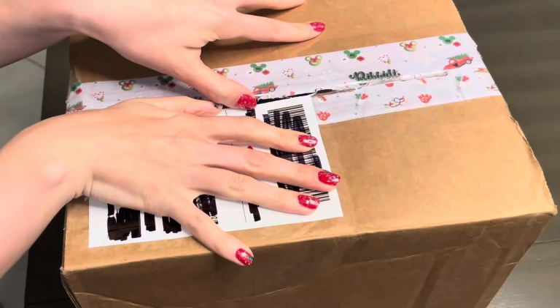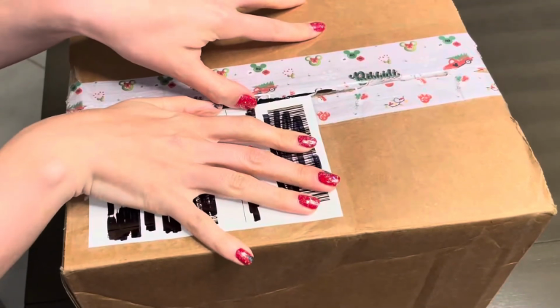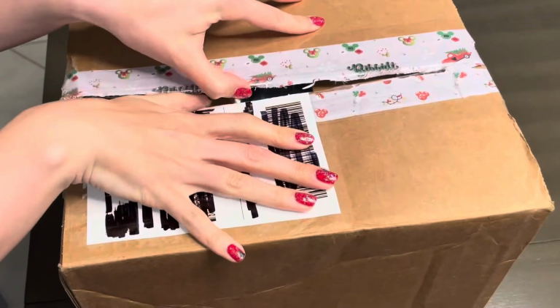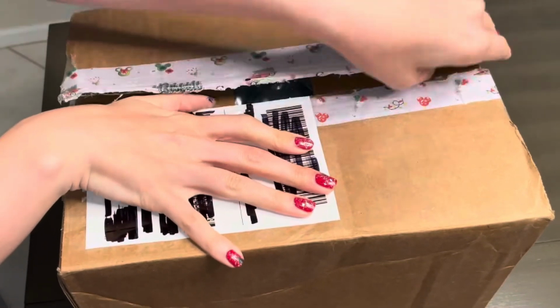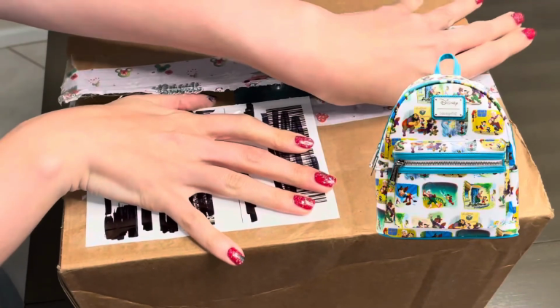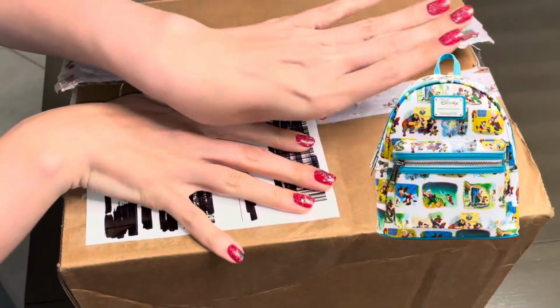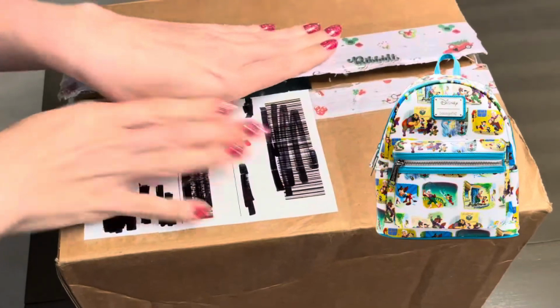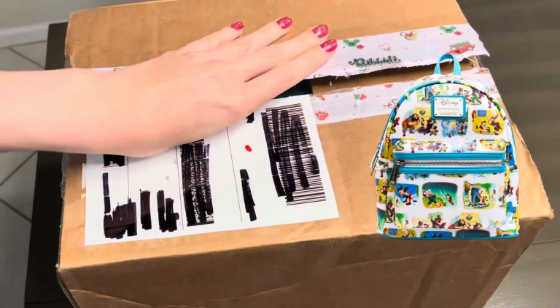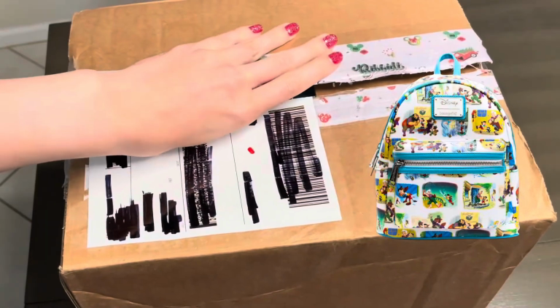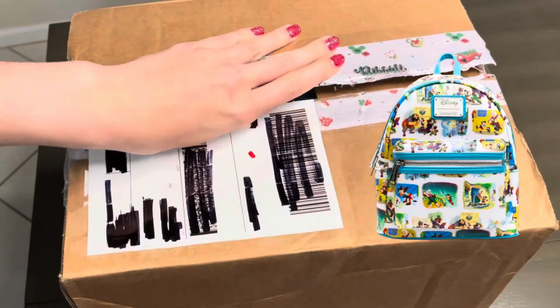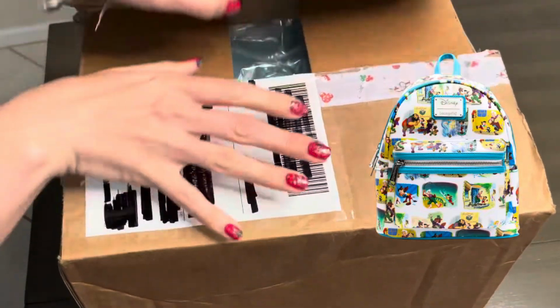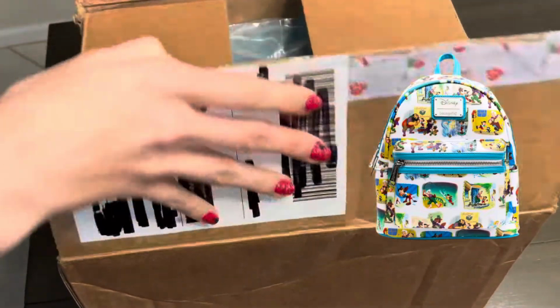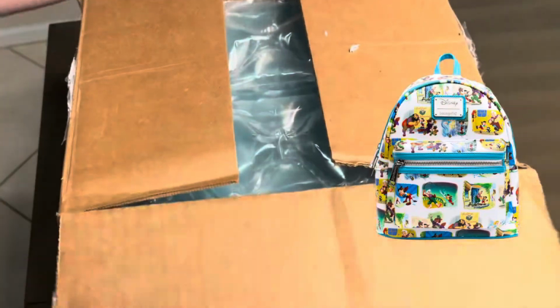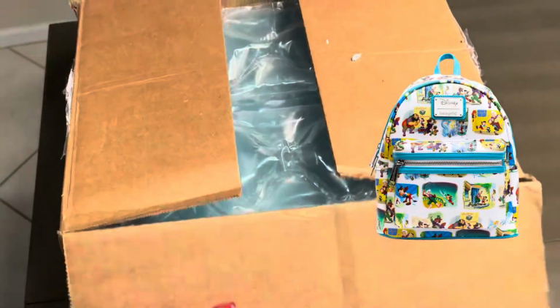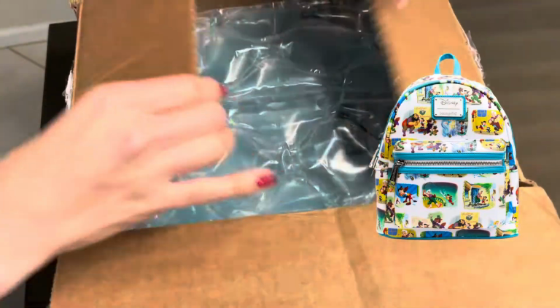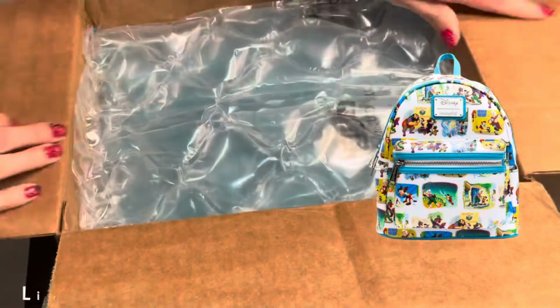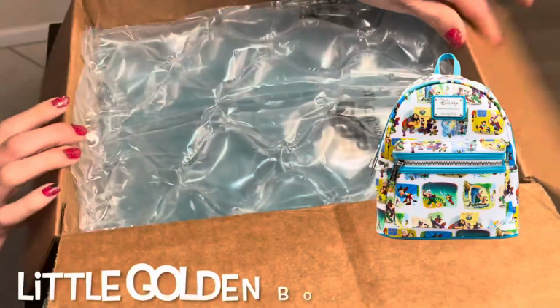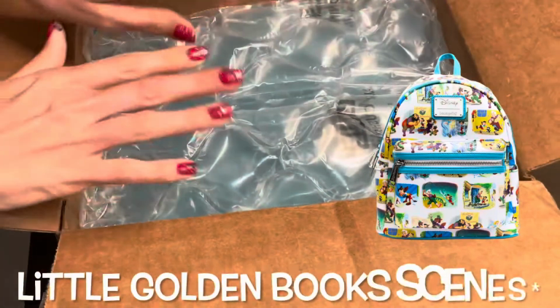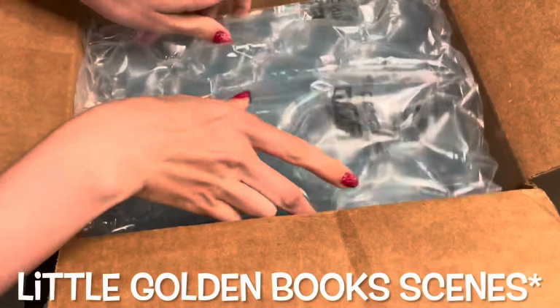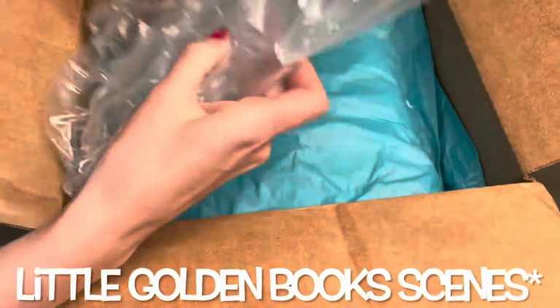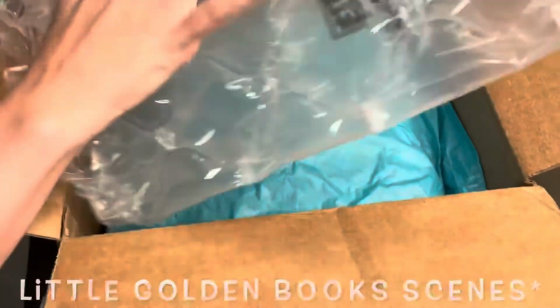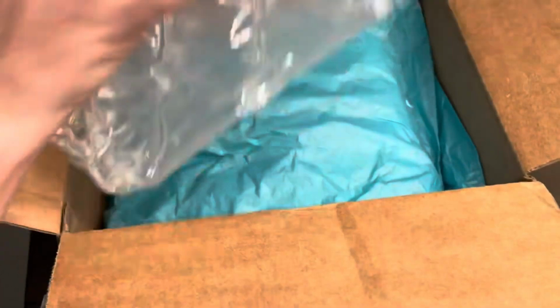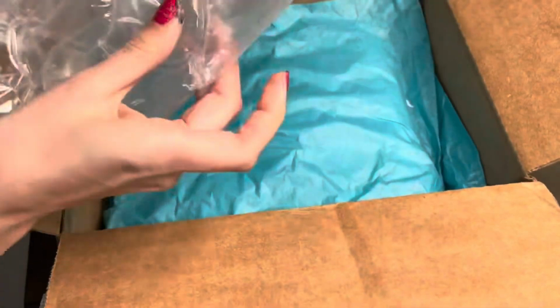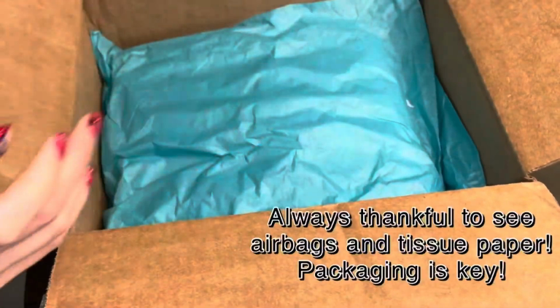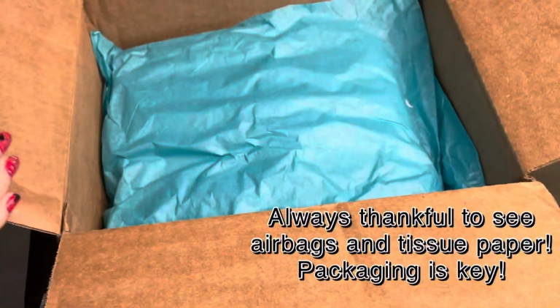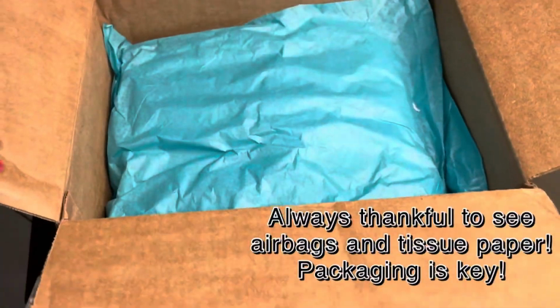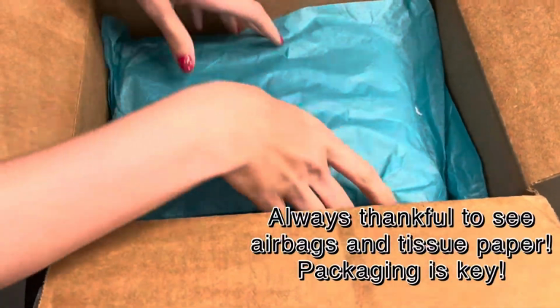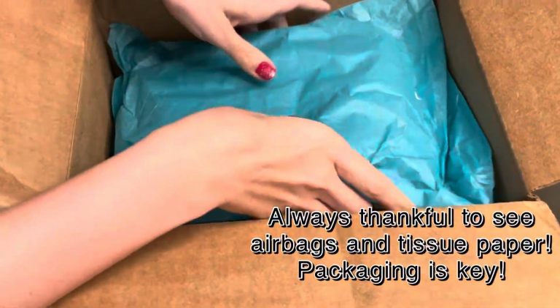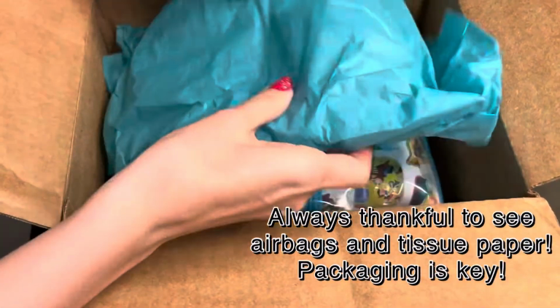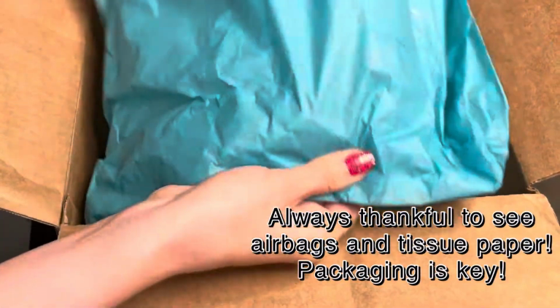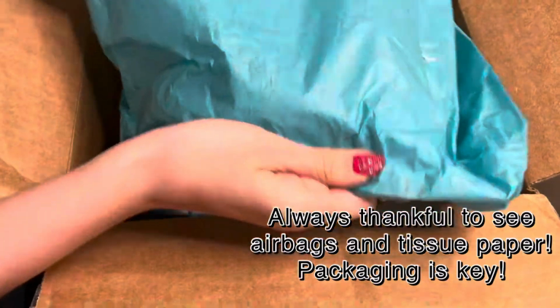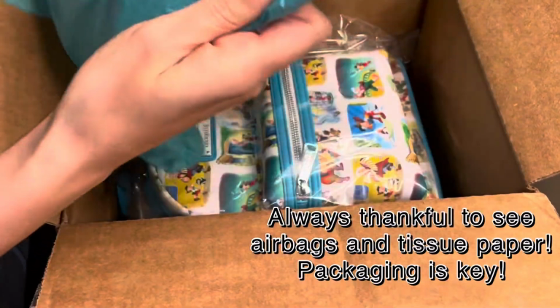This mini backpack that we're unboxing is a Pinocchio Loungefly bag. It's a Pink a la Mode exclusive and it's sort of a movie moment scenes type theme. Although I know what the bag looks like from watching Jen's video, I'm actually super excited to see it in person so let's check it out.